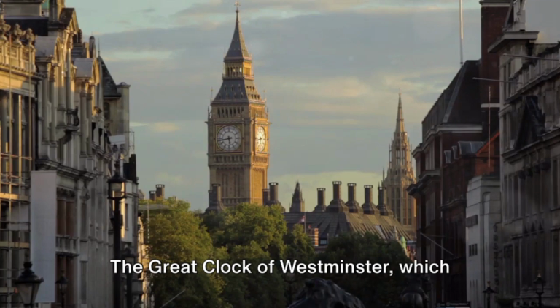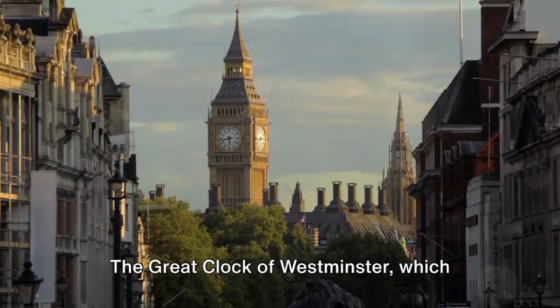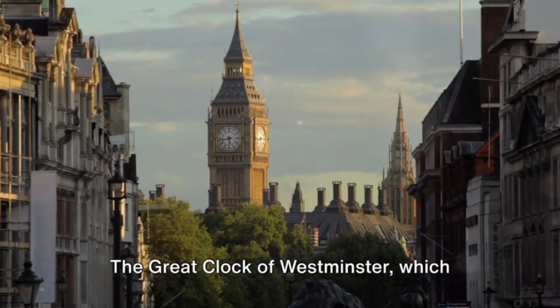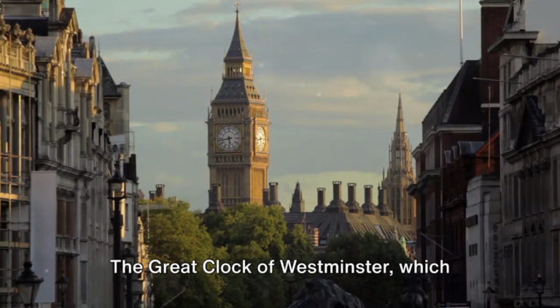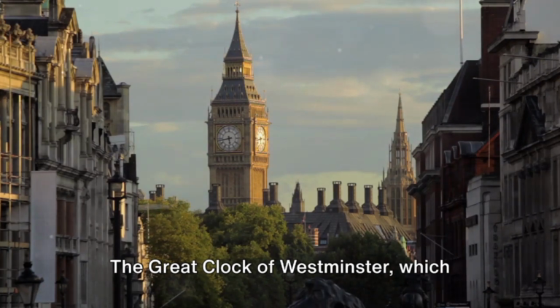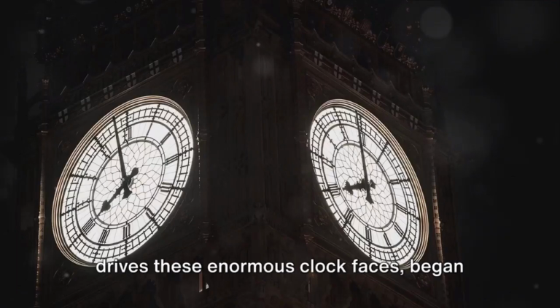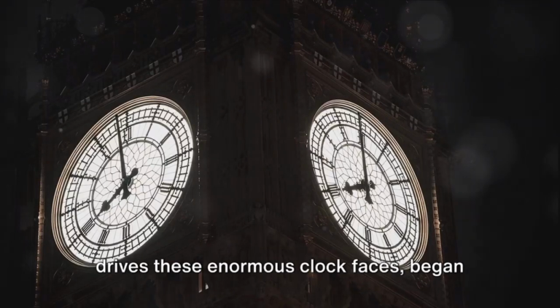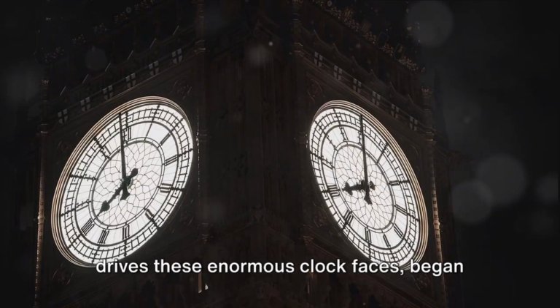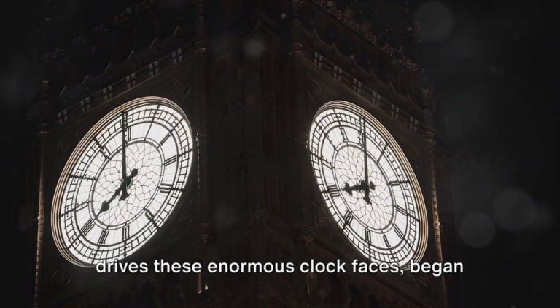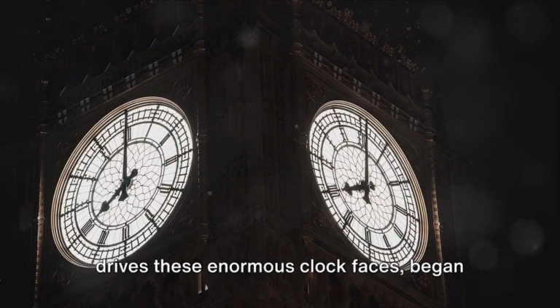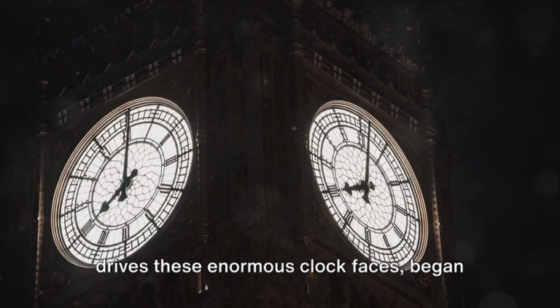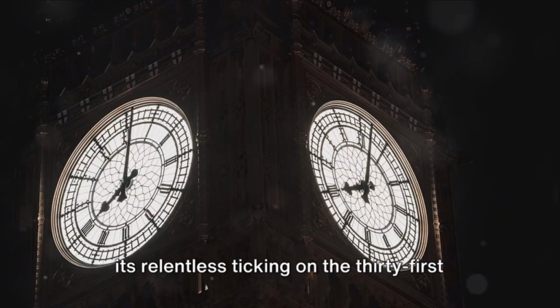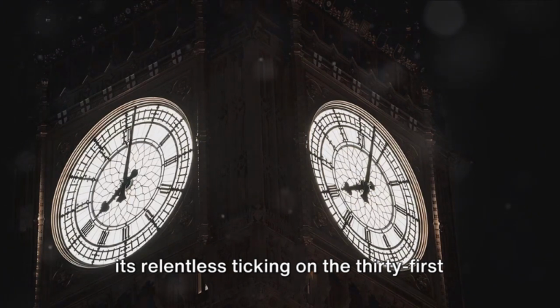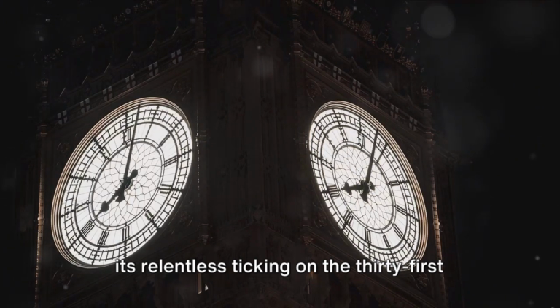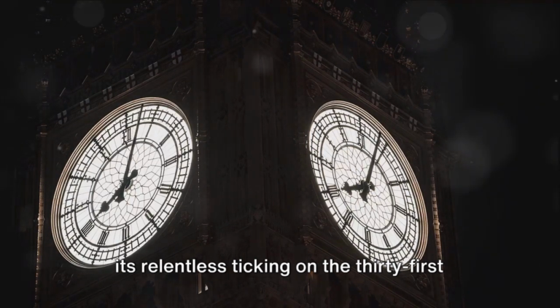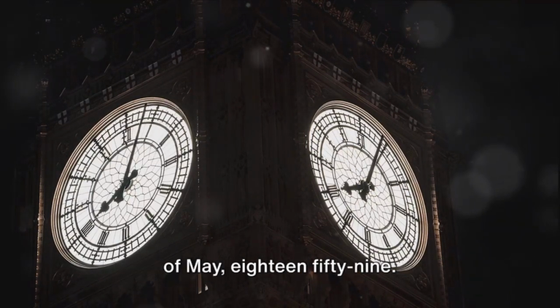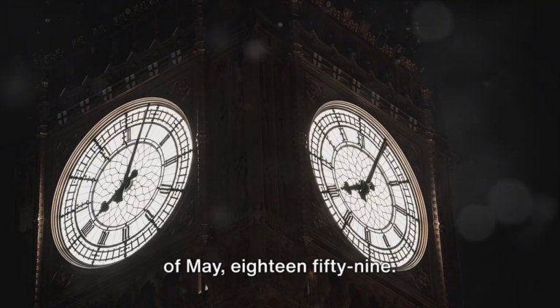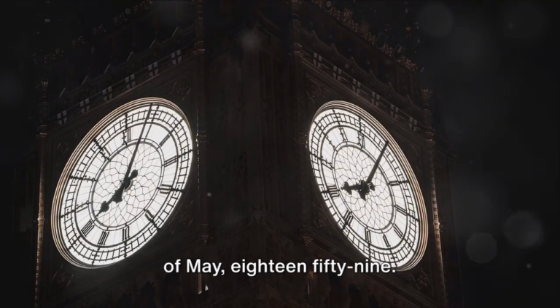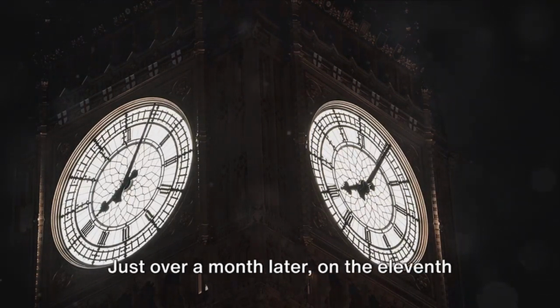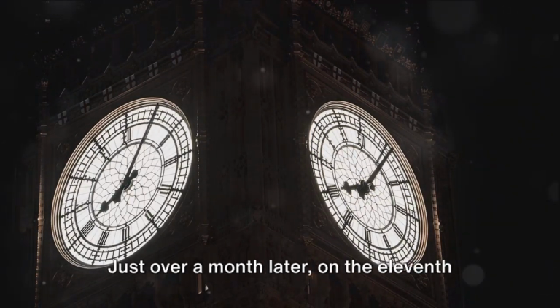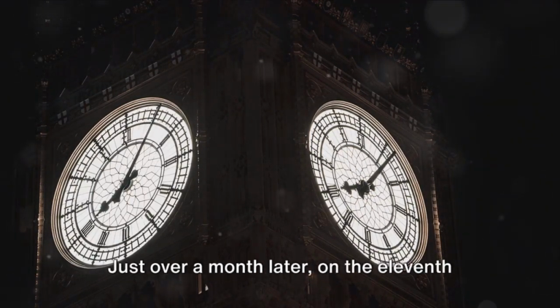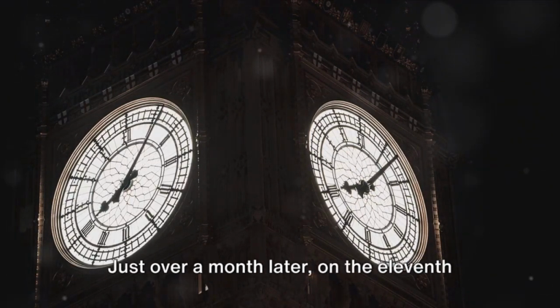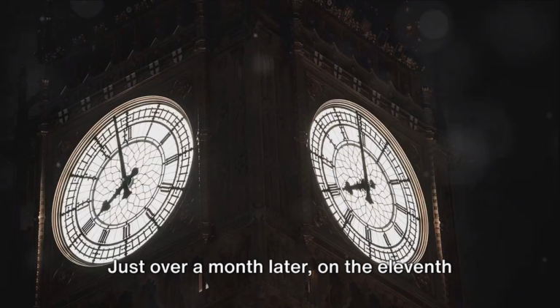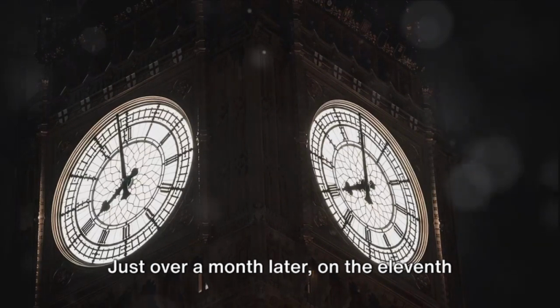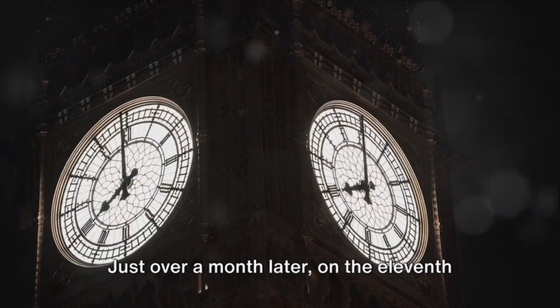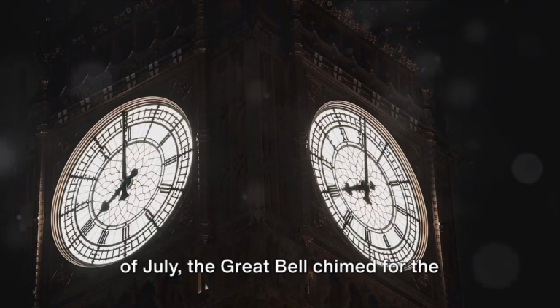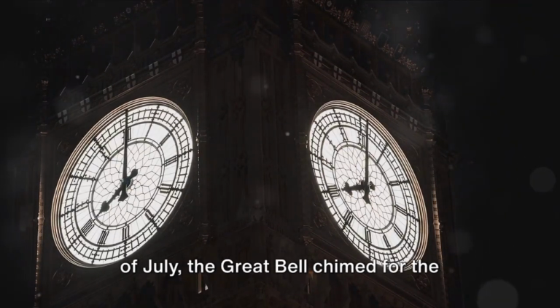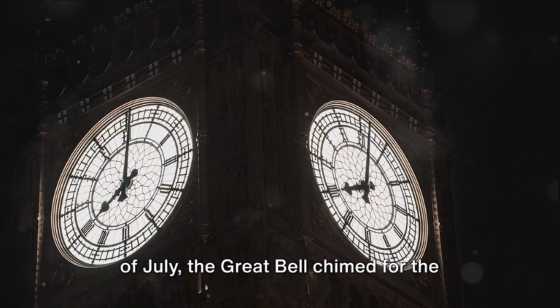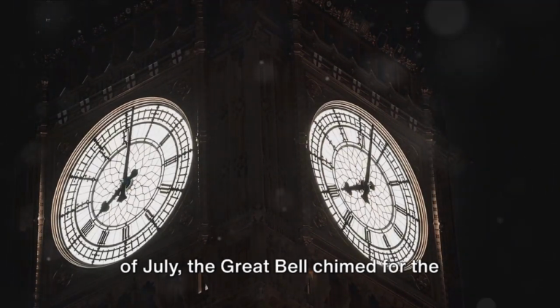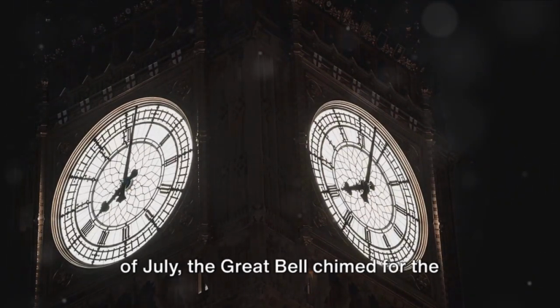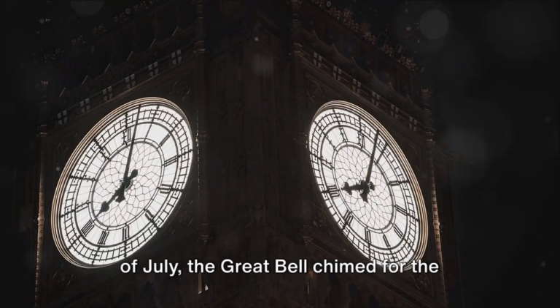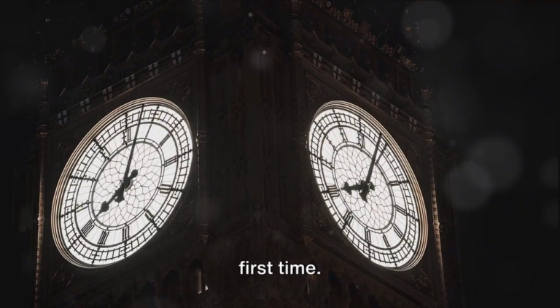The great clock of Westminster, which drives these enormous clock faces, began its relentless ticking on the 31st of May, 1859. Just over a month later, on the 11th of July, the great bell chimed for the first time.